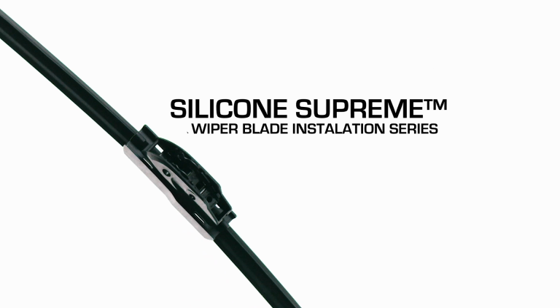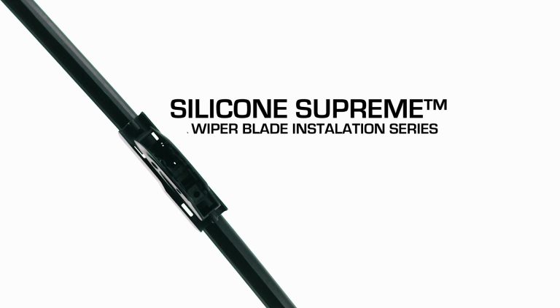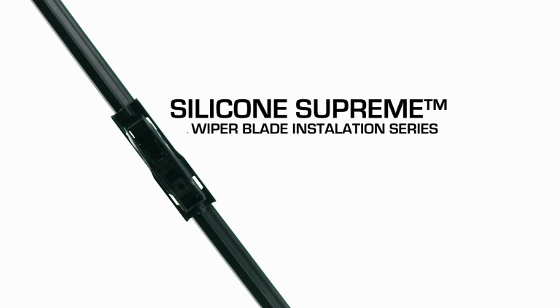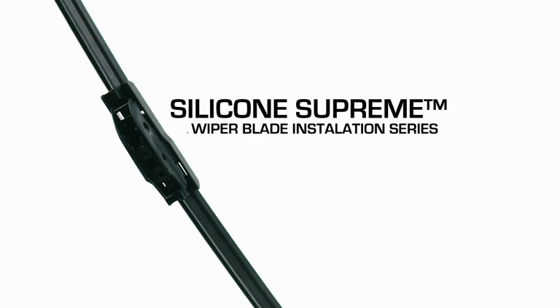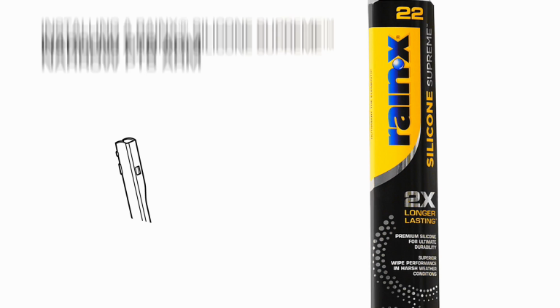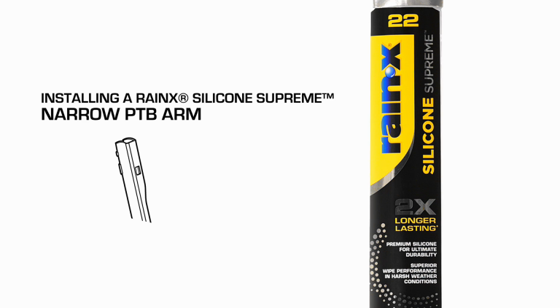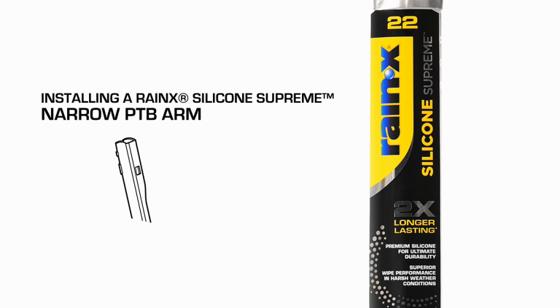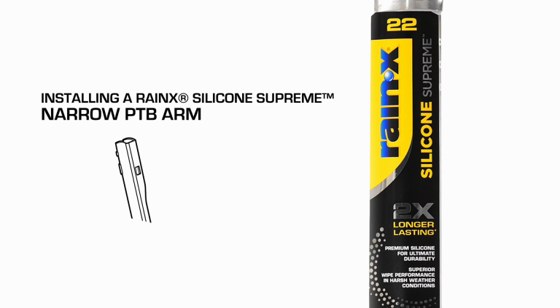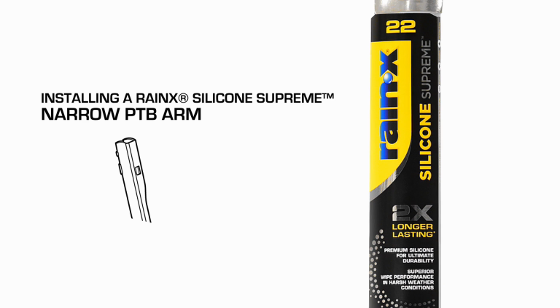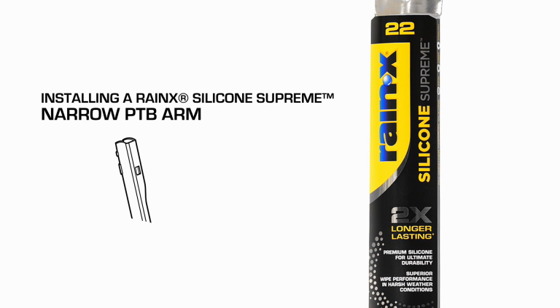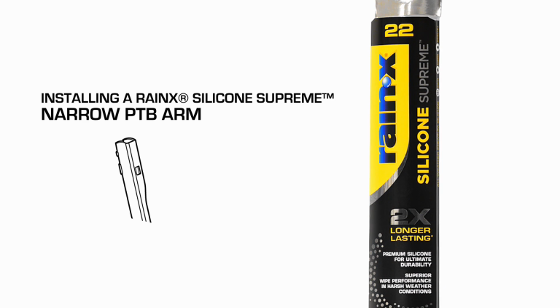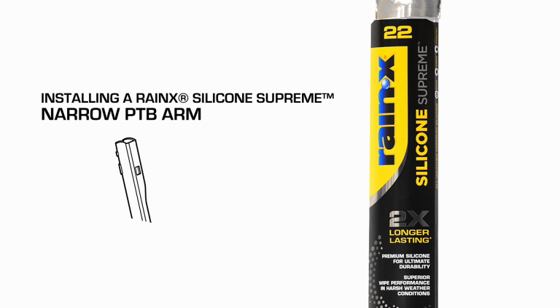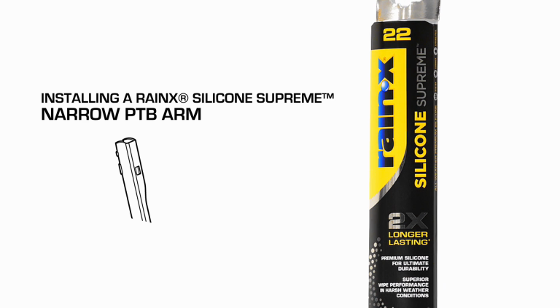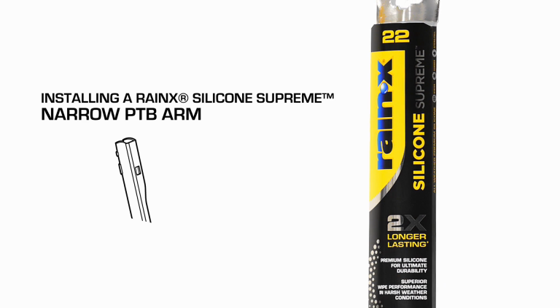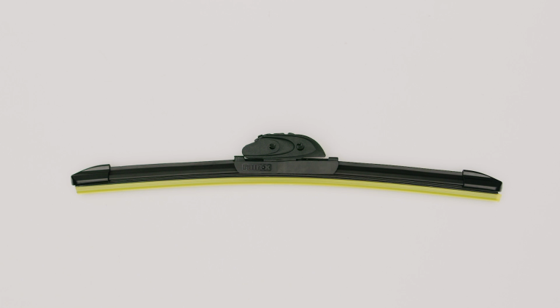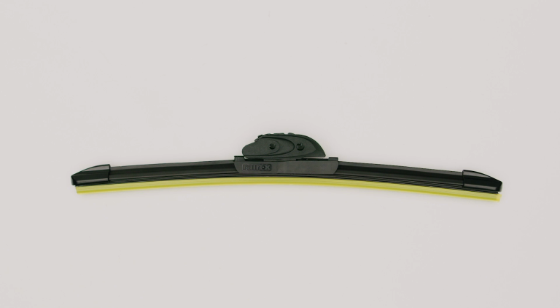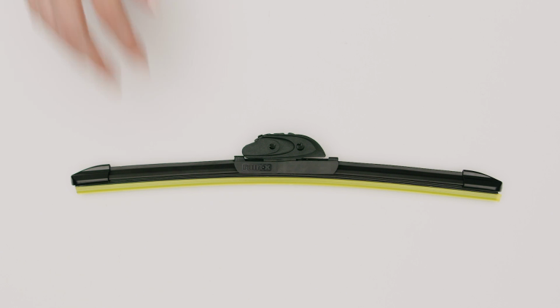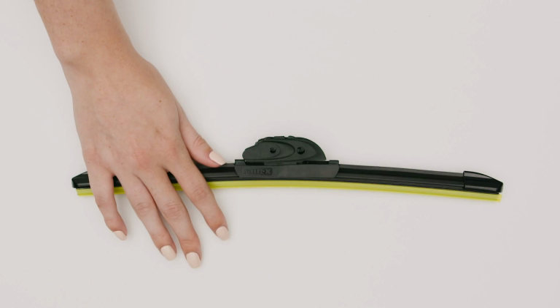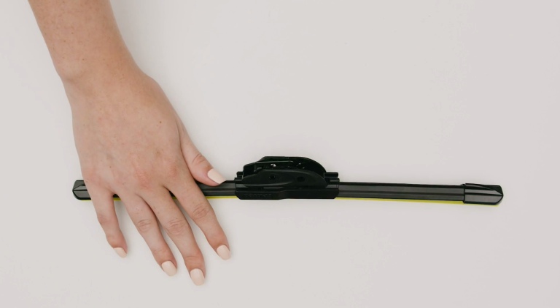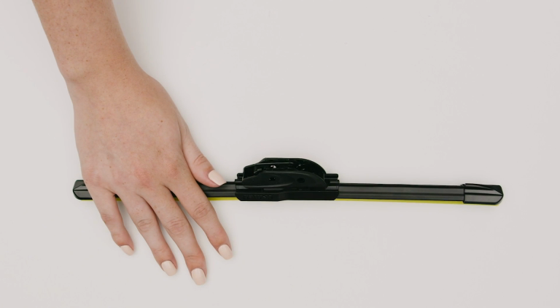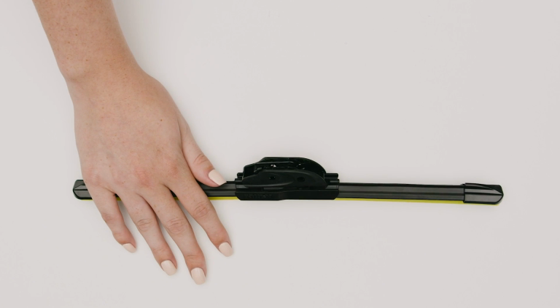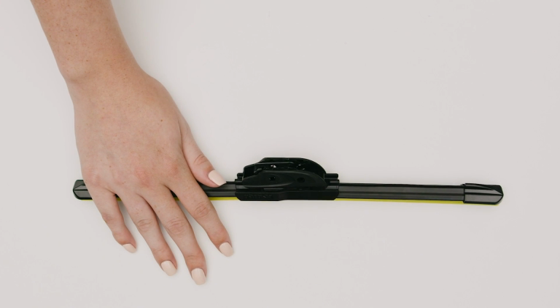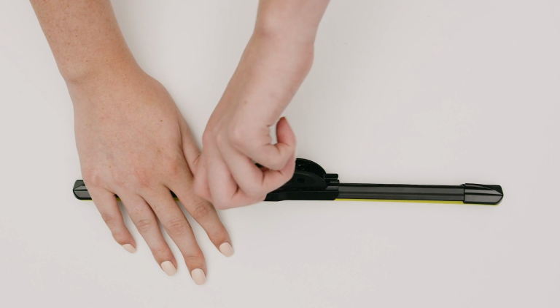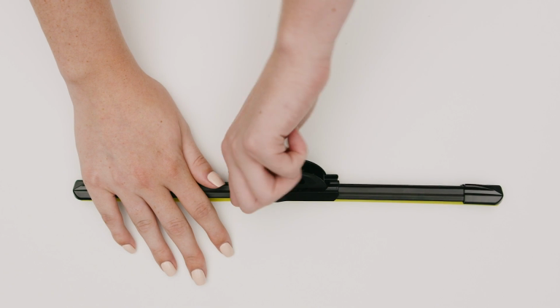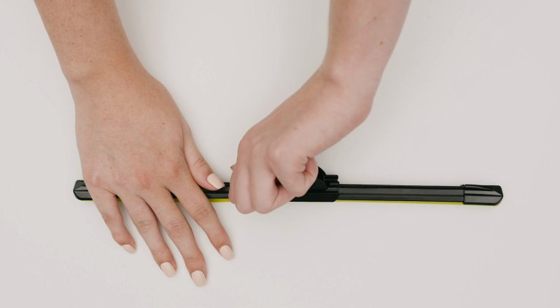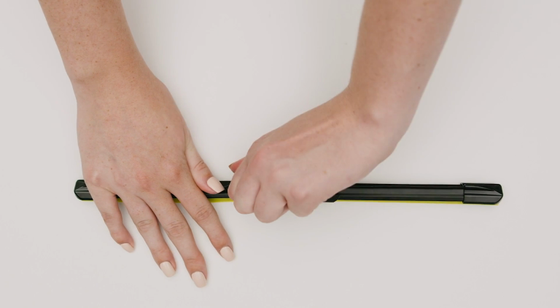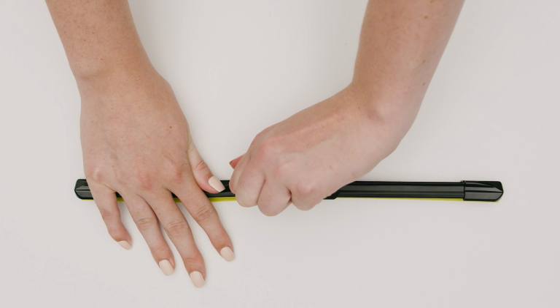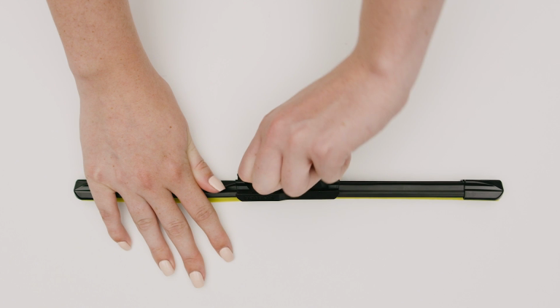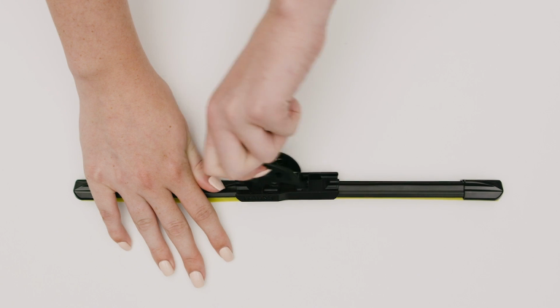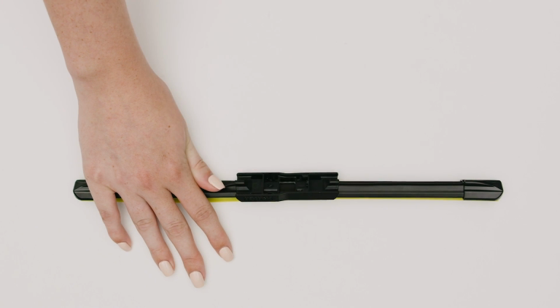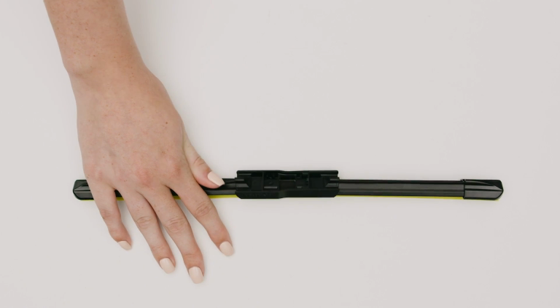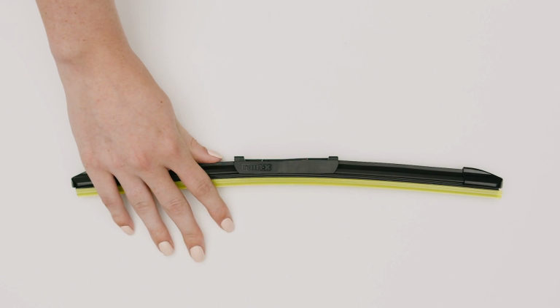Here's how to install a Raynex Silicone Supreme wiper blade on a narrow PTB arm. First, remove the pre-installed adapter from the wiper blade. Grab the end, rotate up, and pull away.